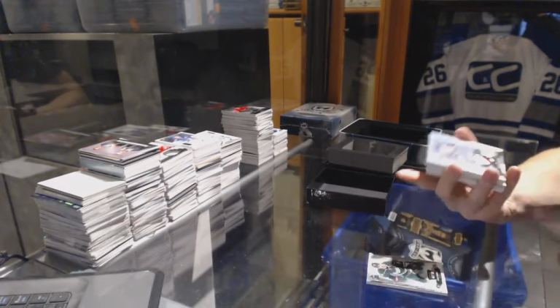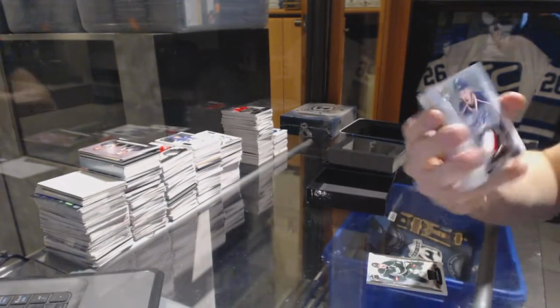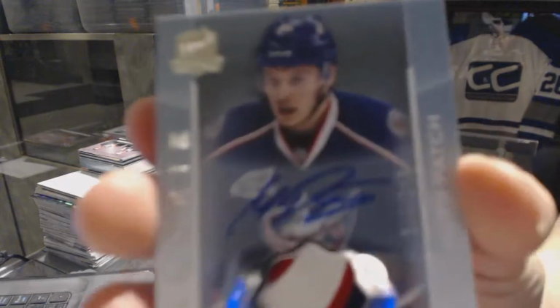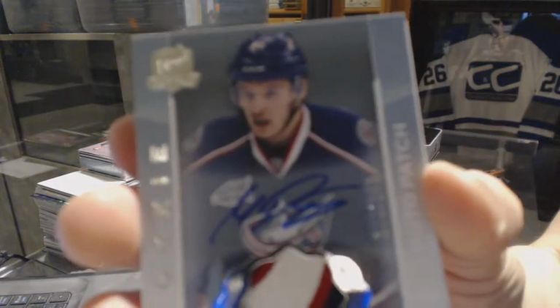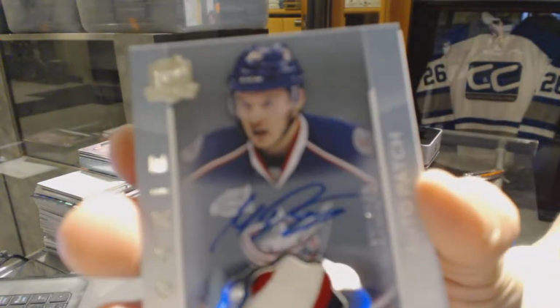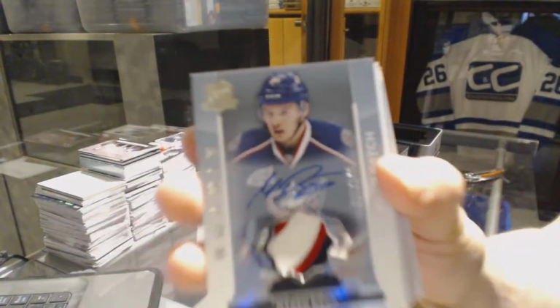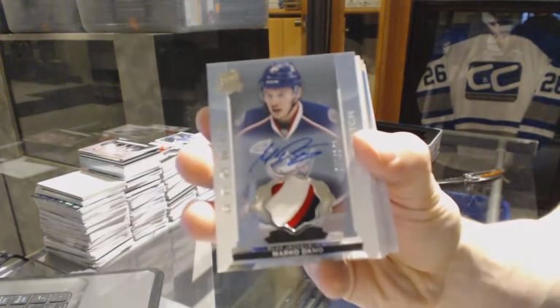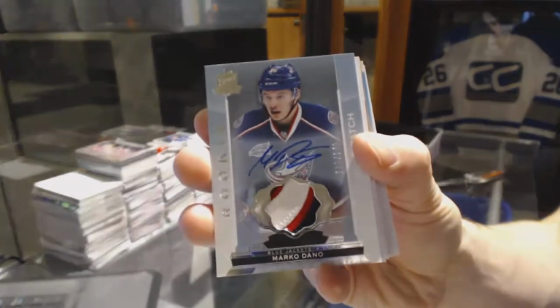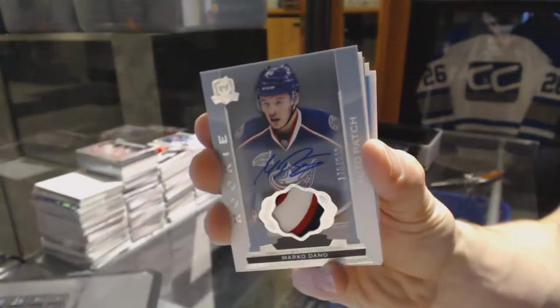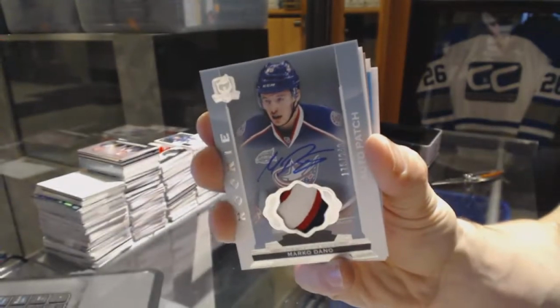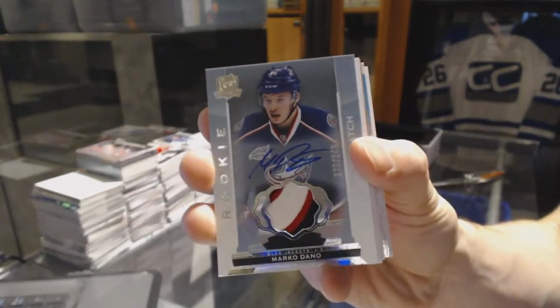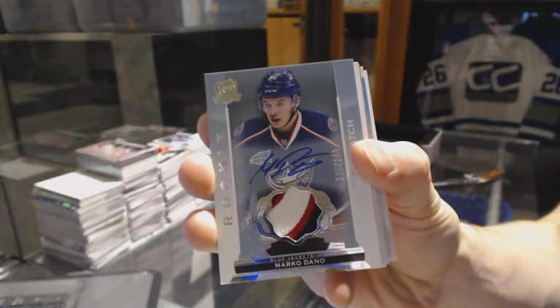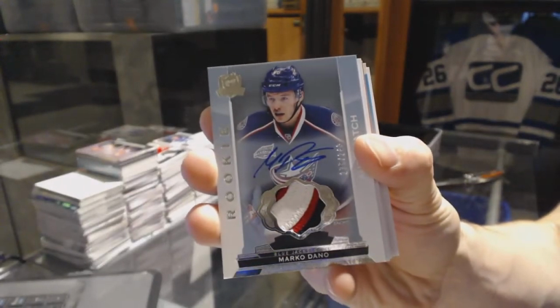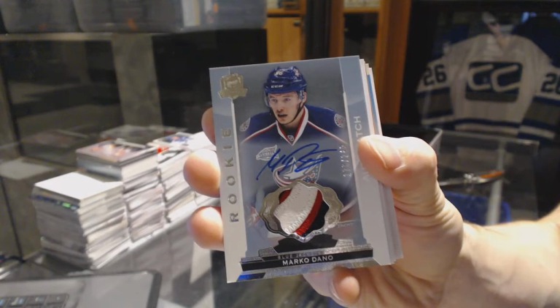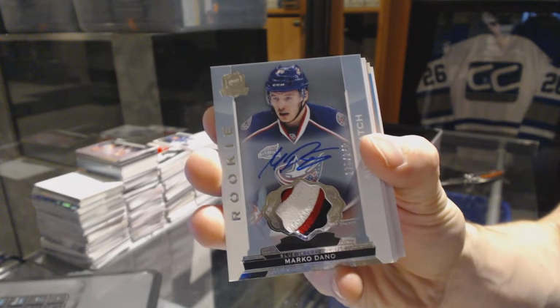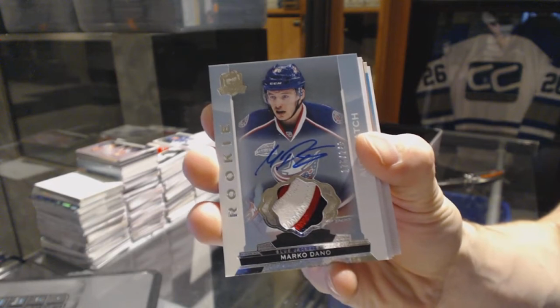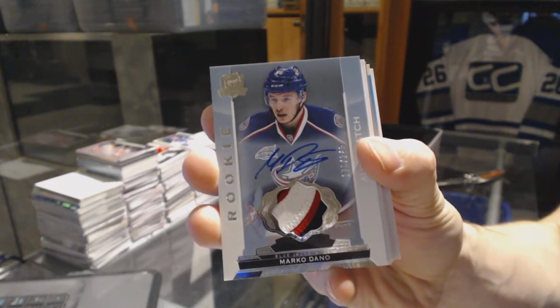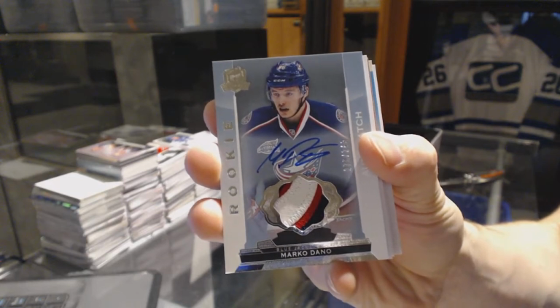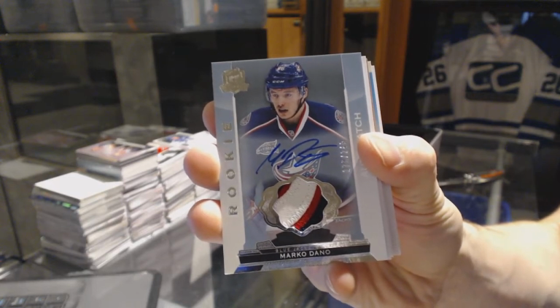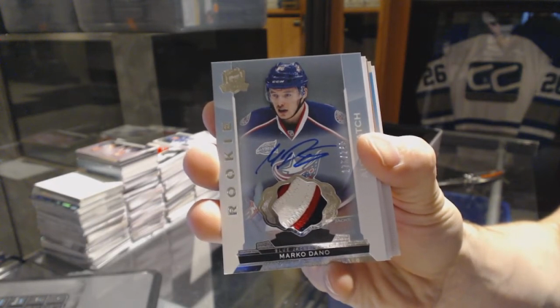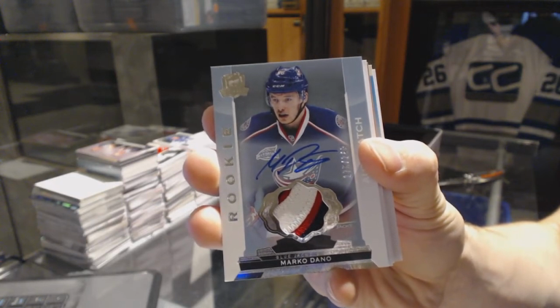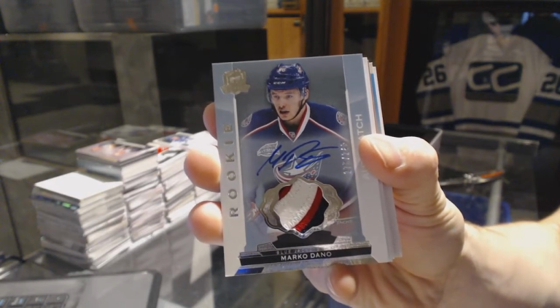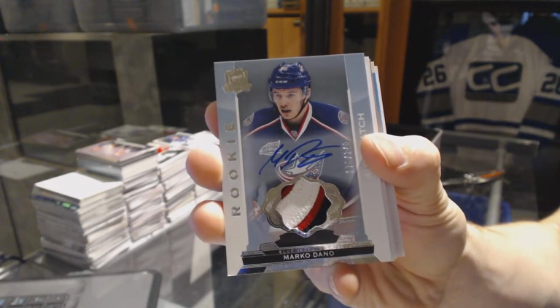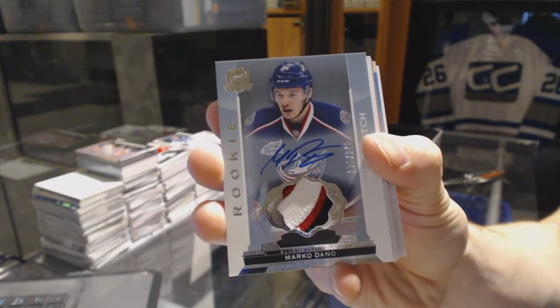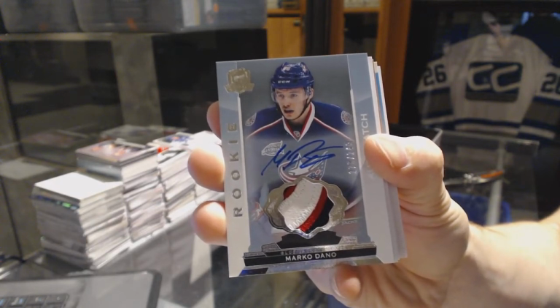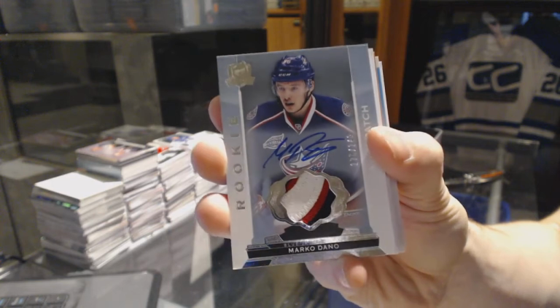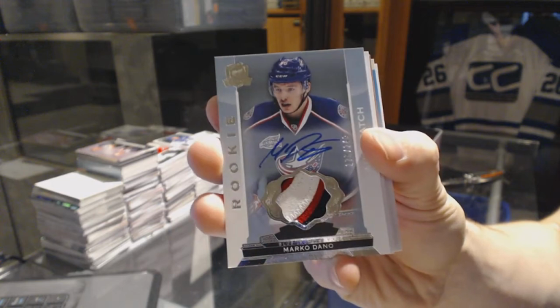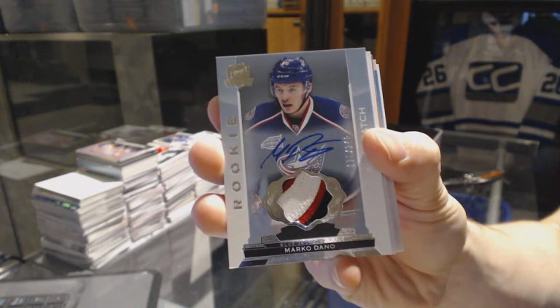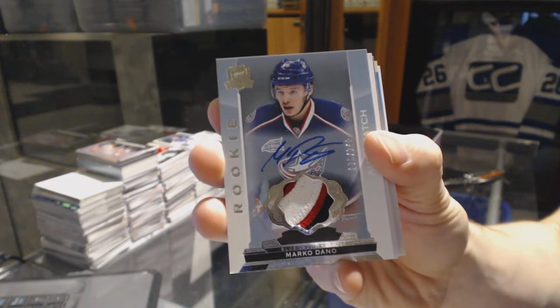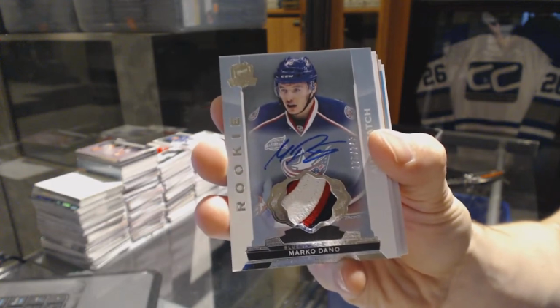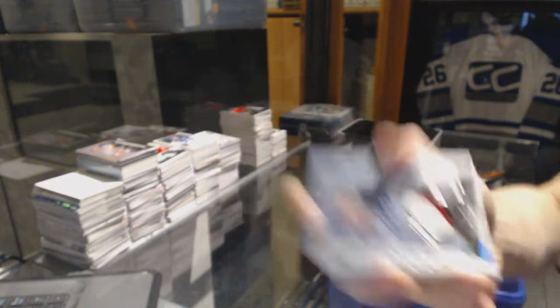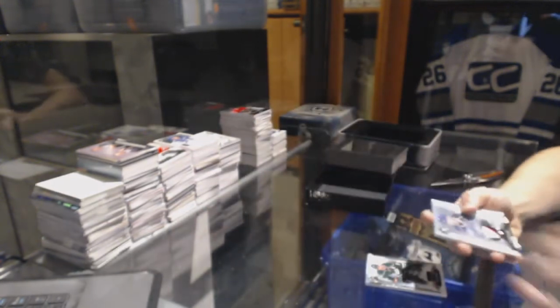We've got a three-color rookie patch auto numbered 249 for the Columbus Blue Jackets, Marco Dano. Marco Dano rookie patch auto number 249 for the Jackets.